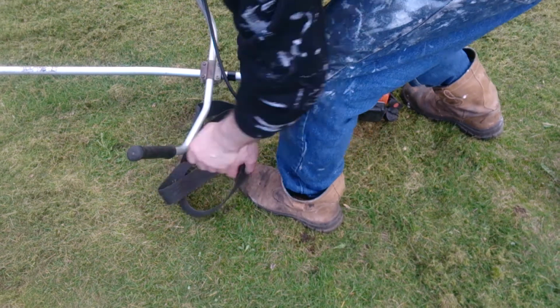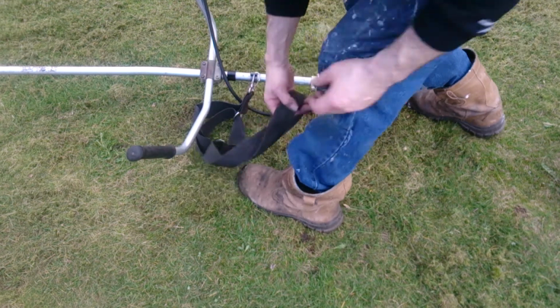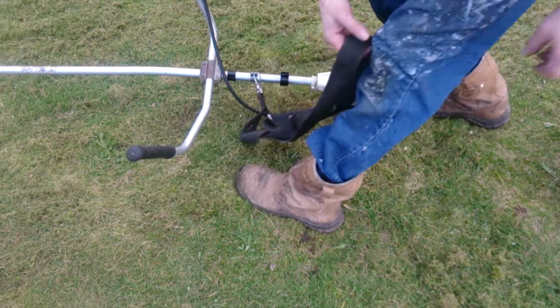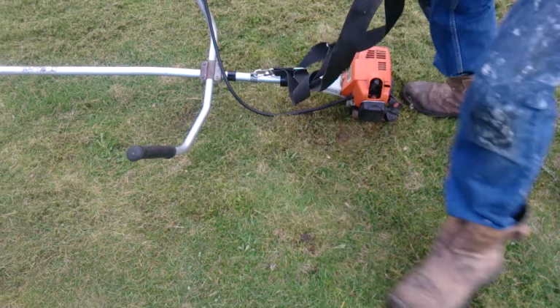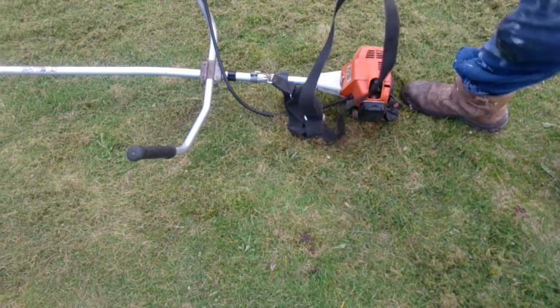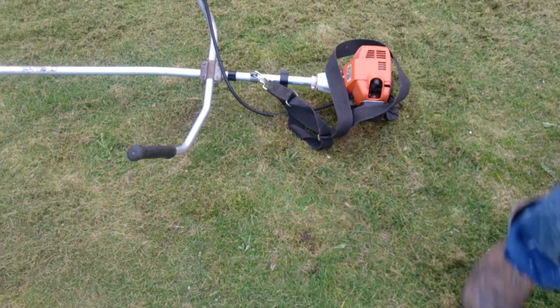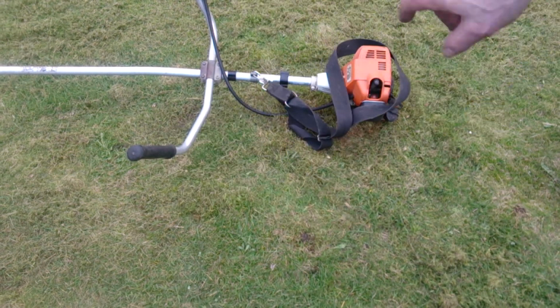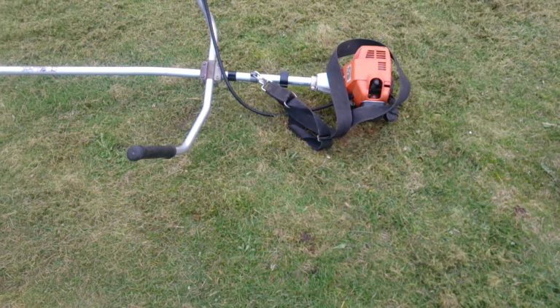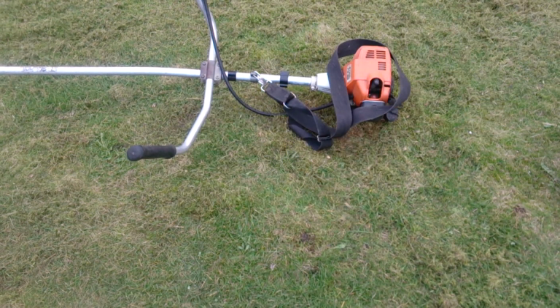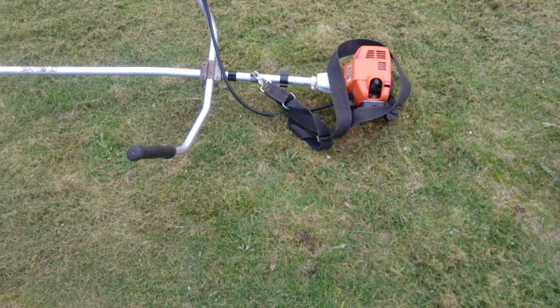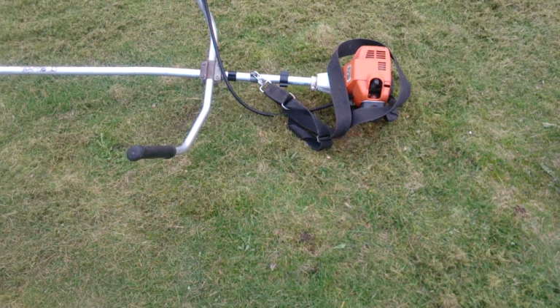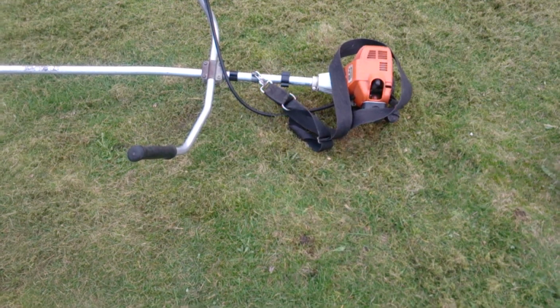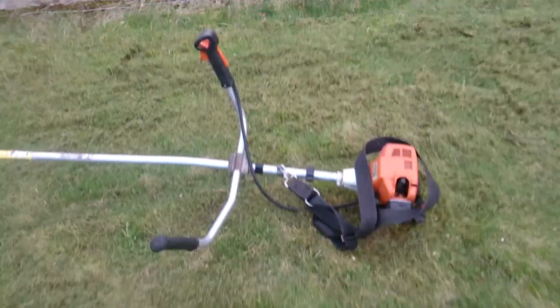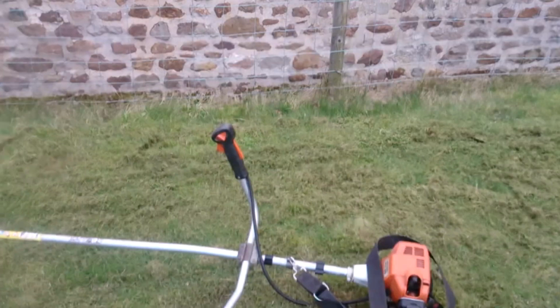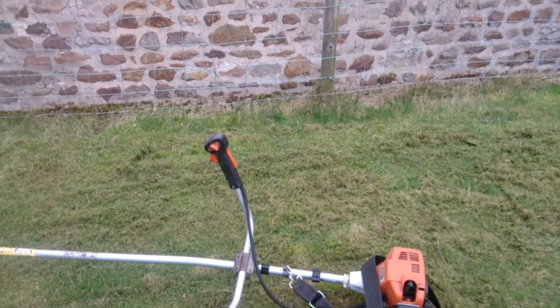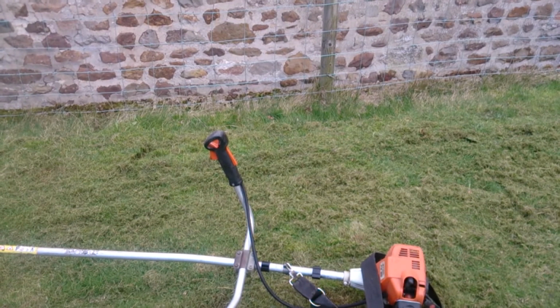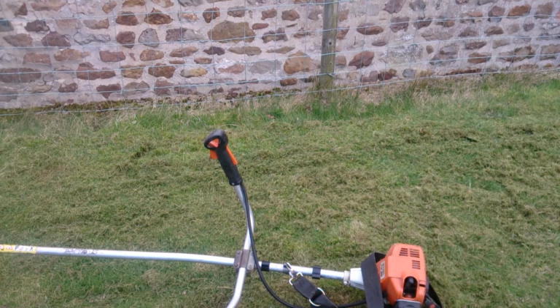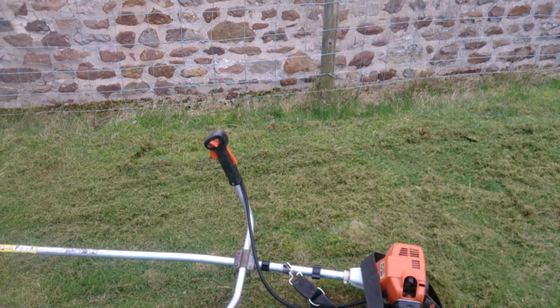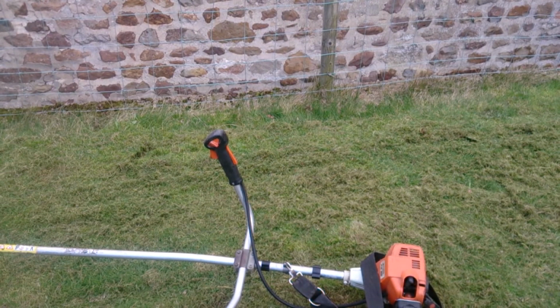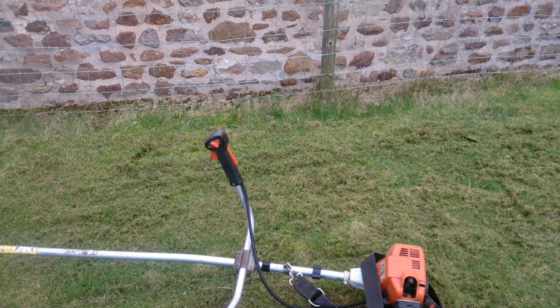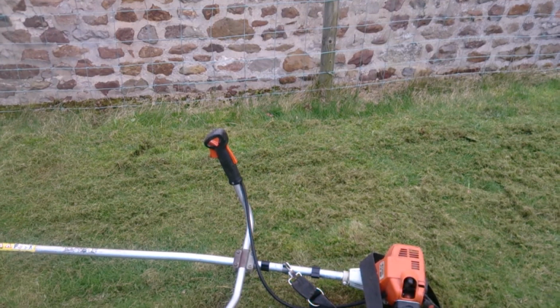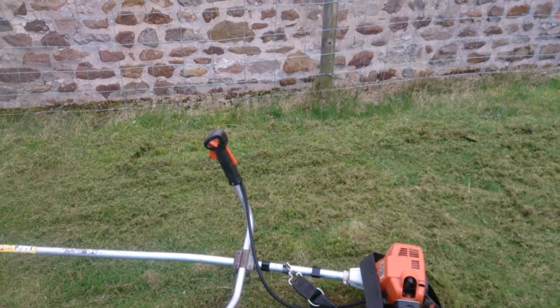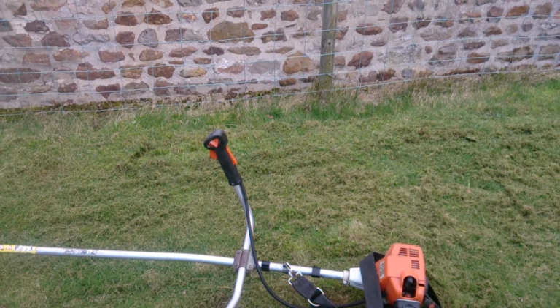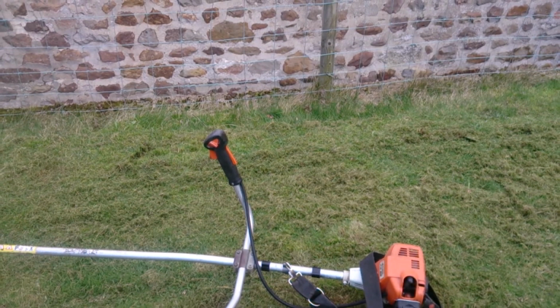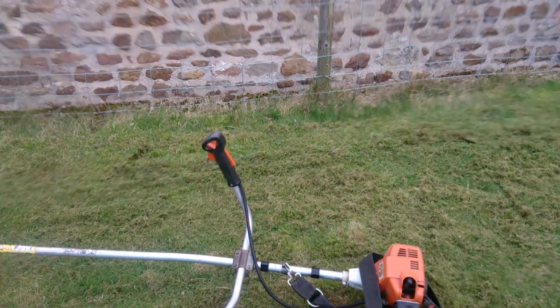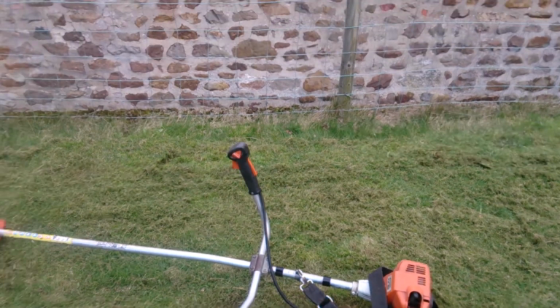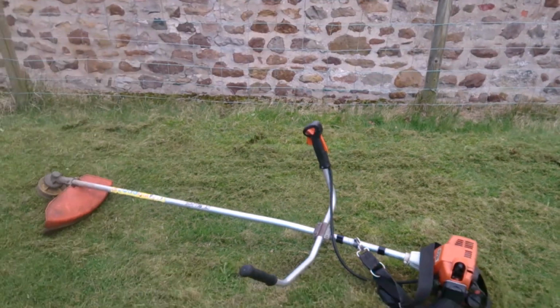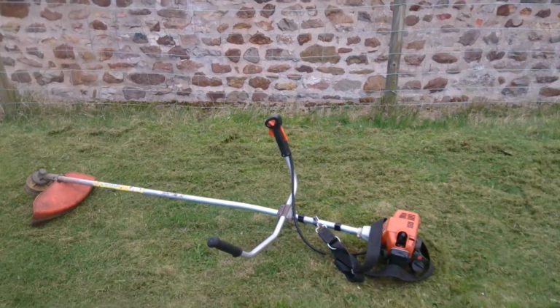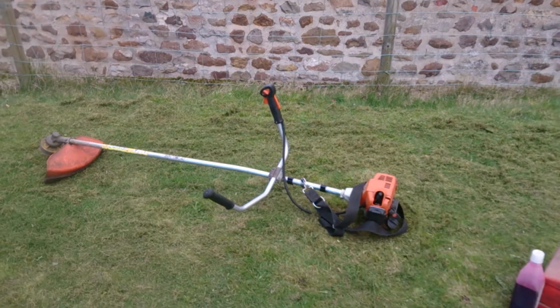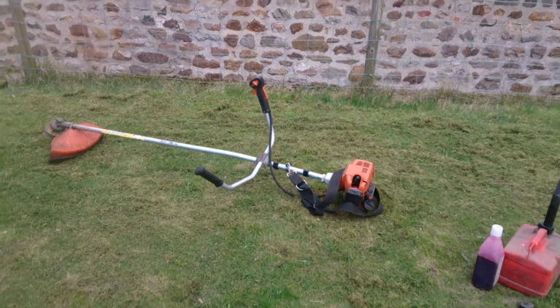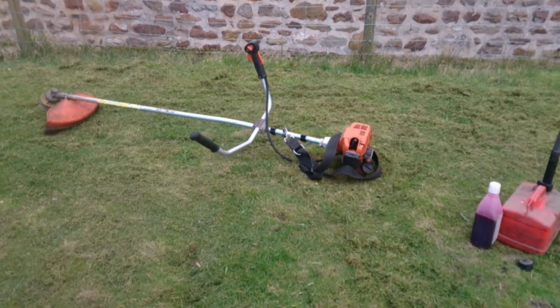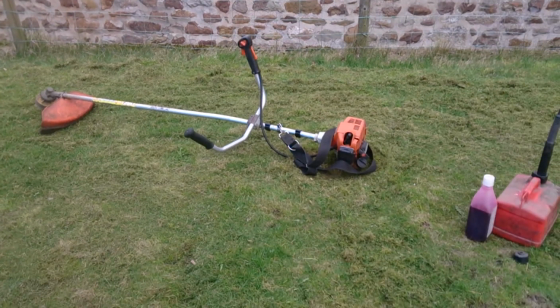That's a small one there. You can see there's a good plug around there. All the way. That's good.